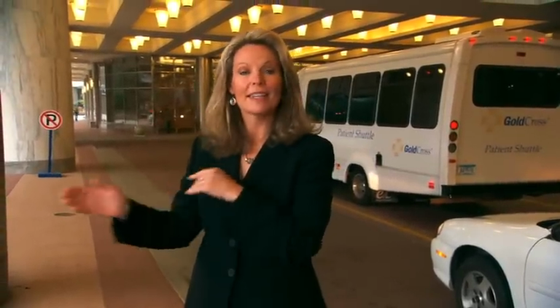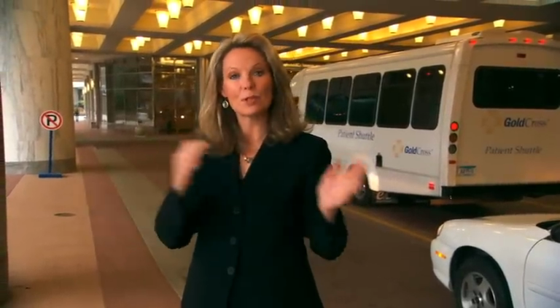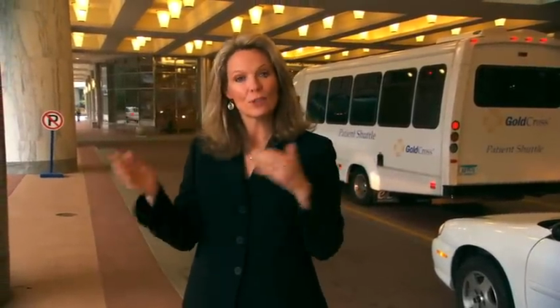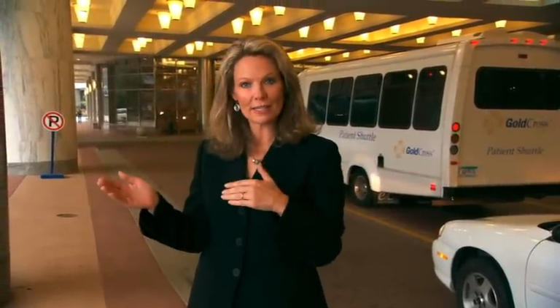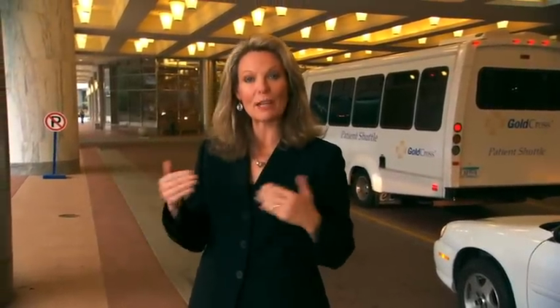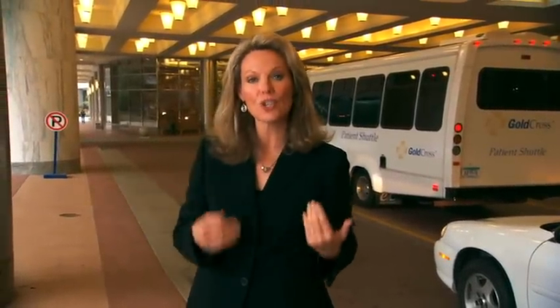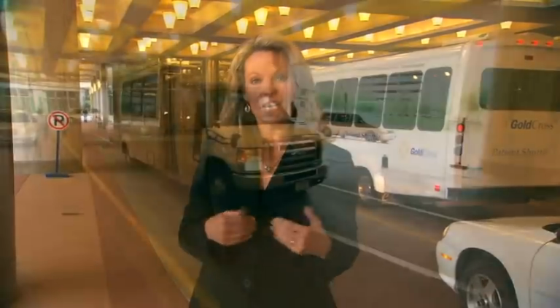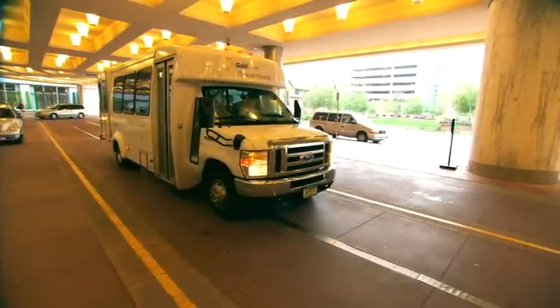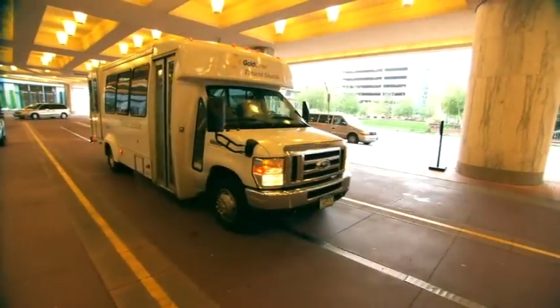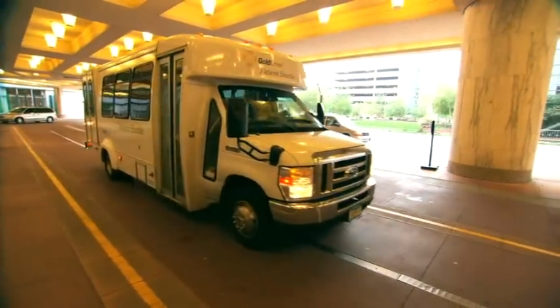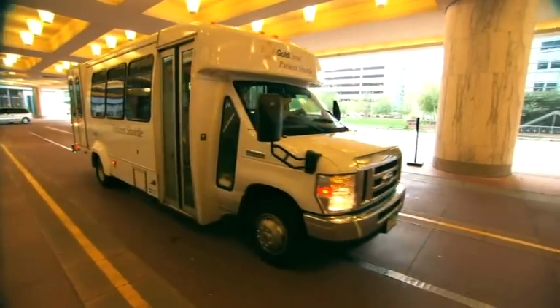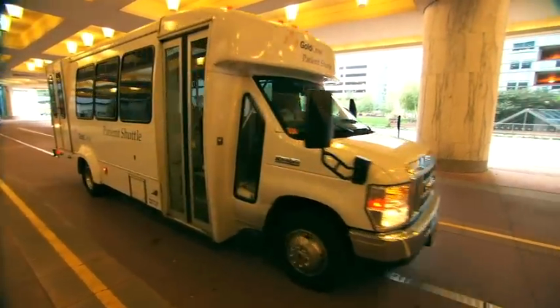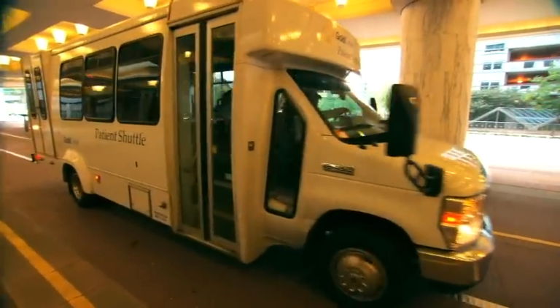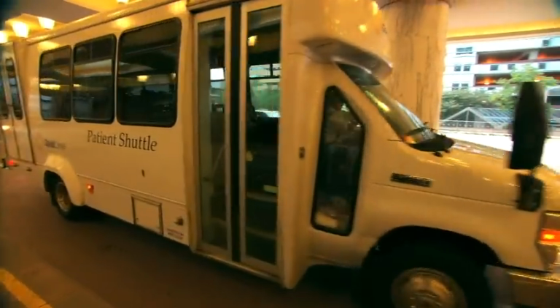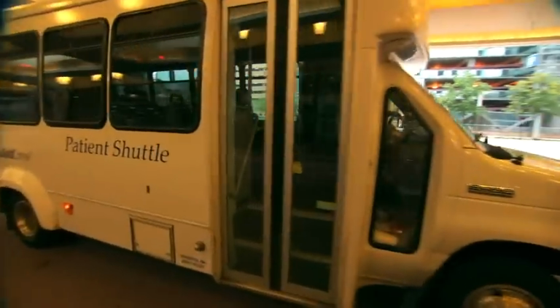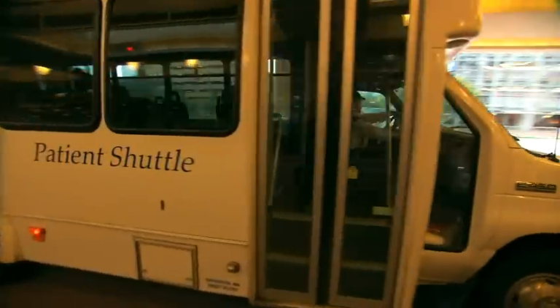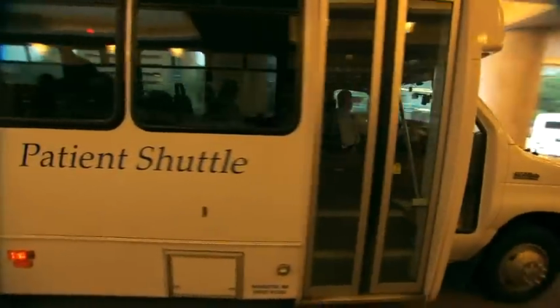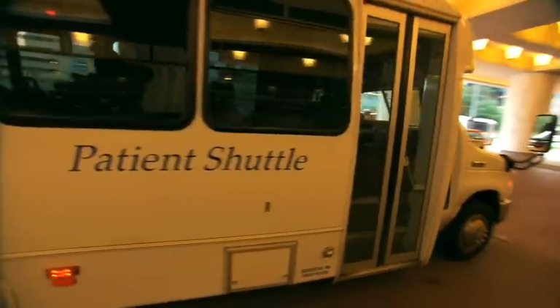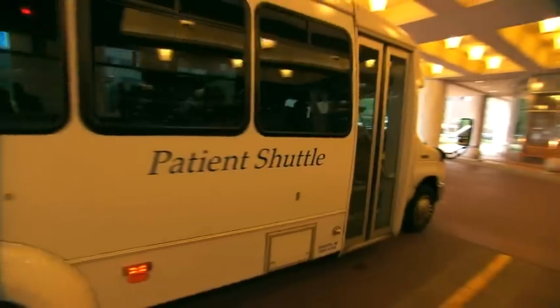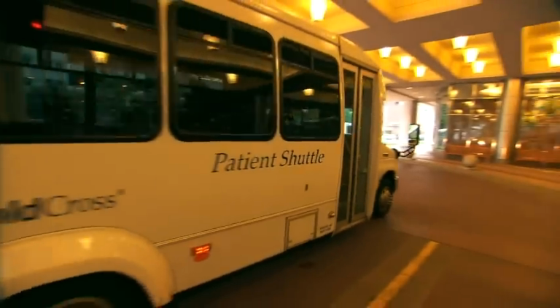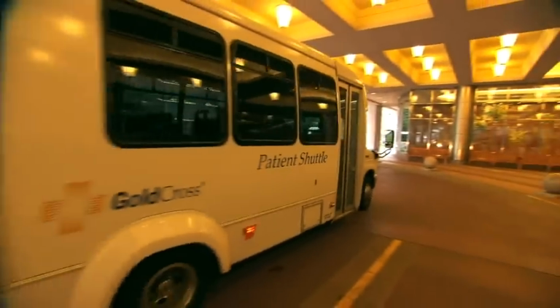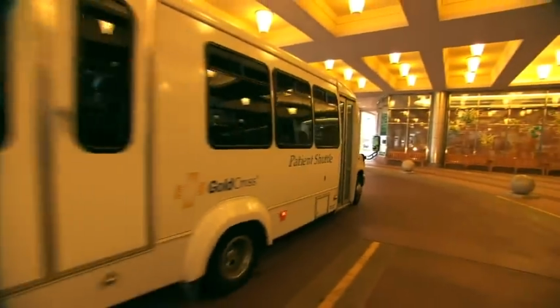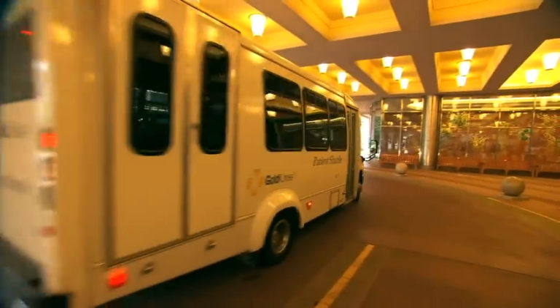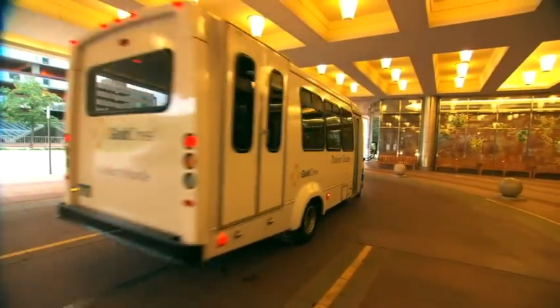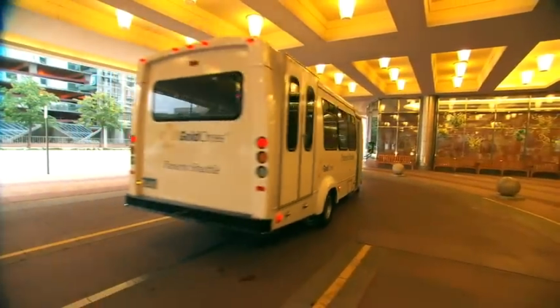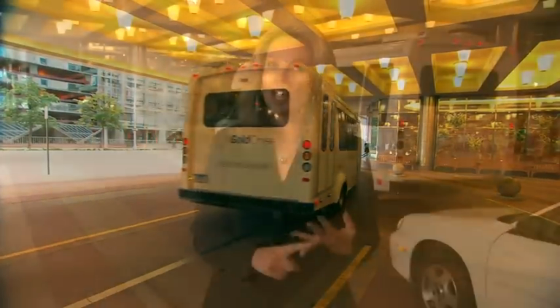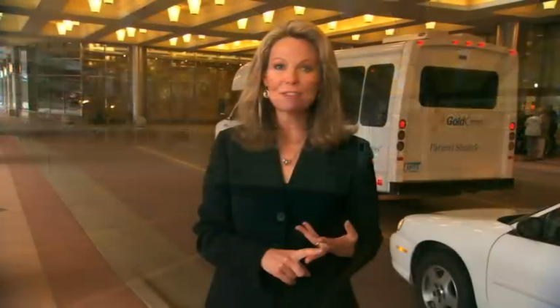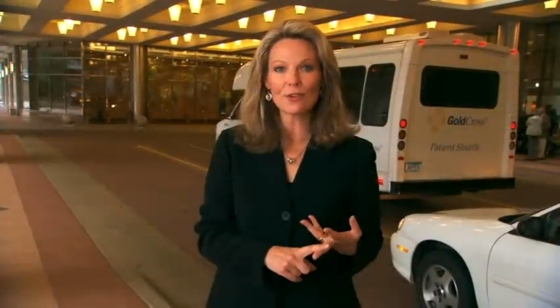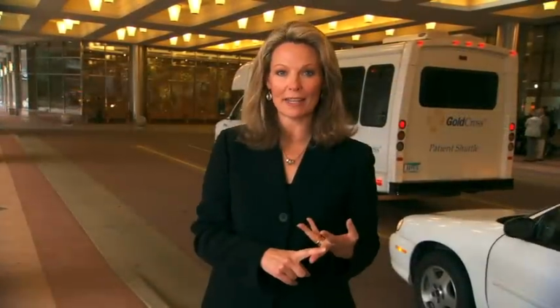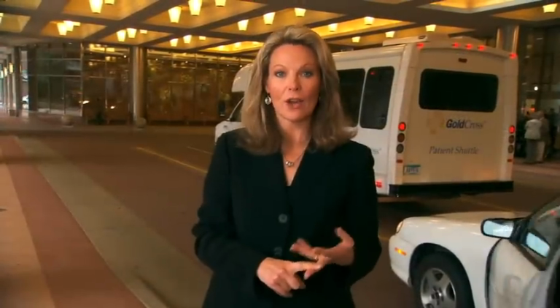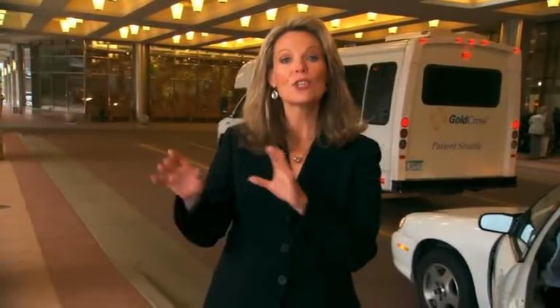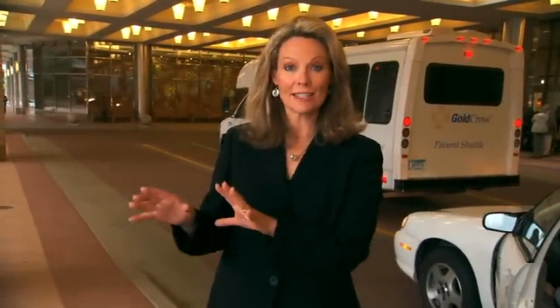And to get between the two places, there are patient shuttles. Those shuttles run every 20 minutes or so, and you can hop on. Along the way to St. Mary's, you can also stop at the Ronald McDonald House, the Hope Lodge, and the Gift of Life Transplant House.